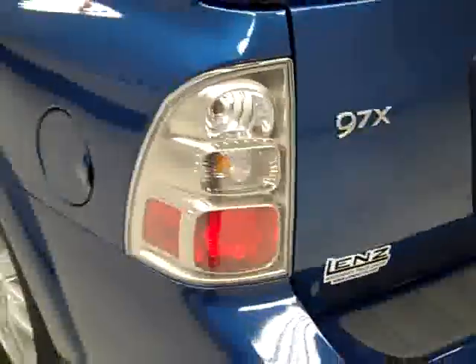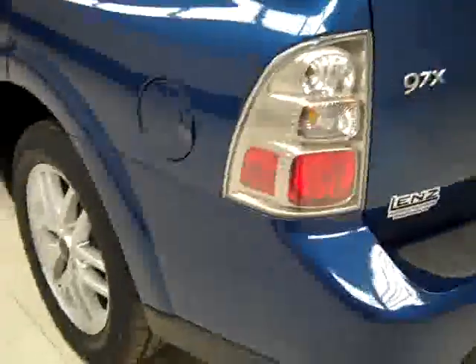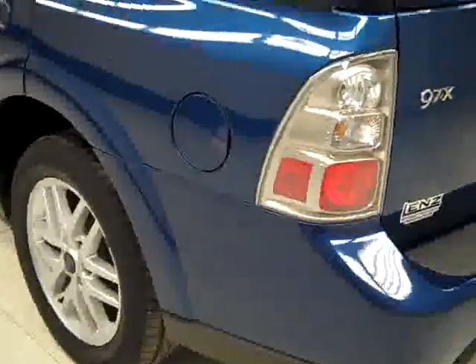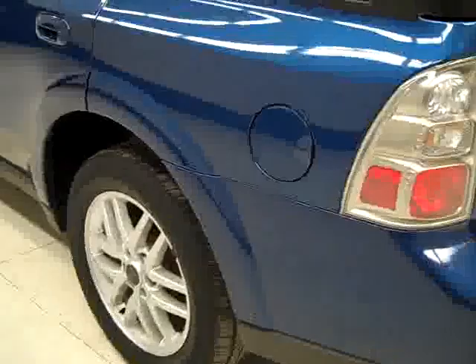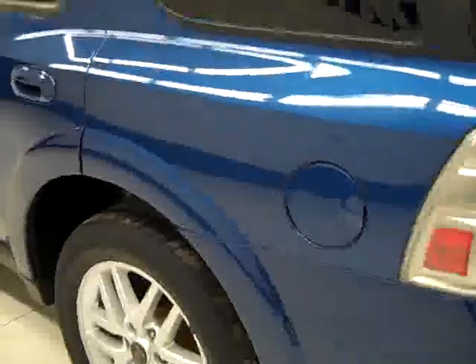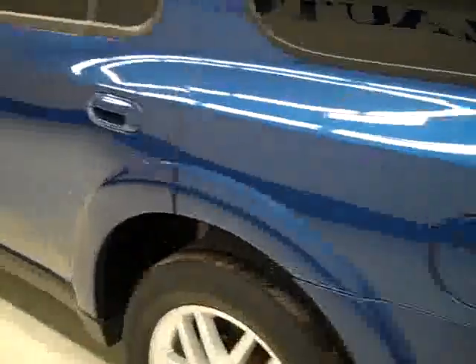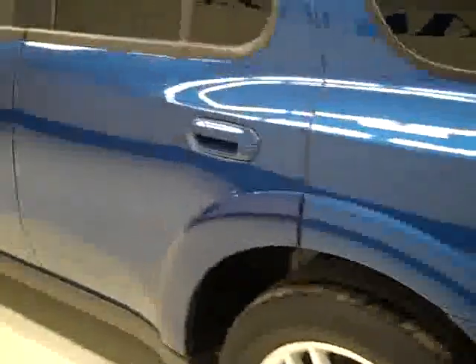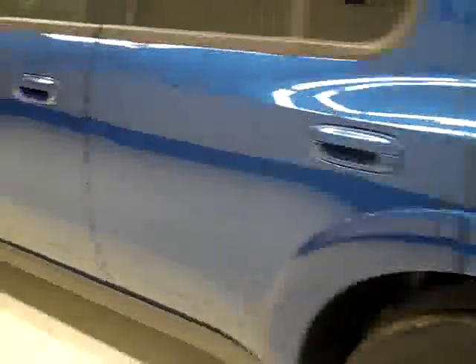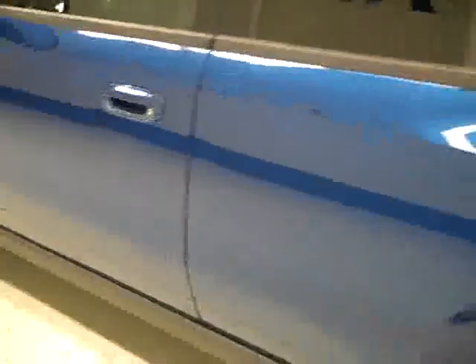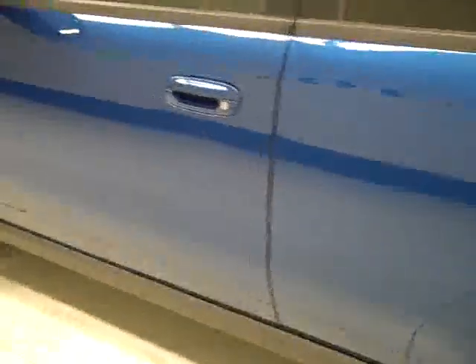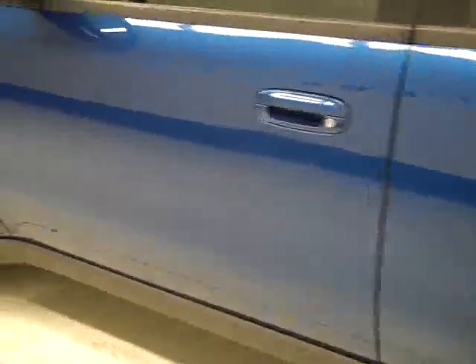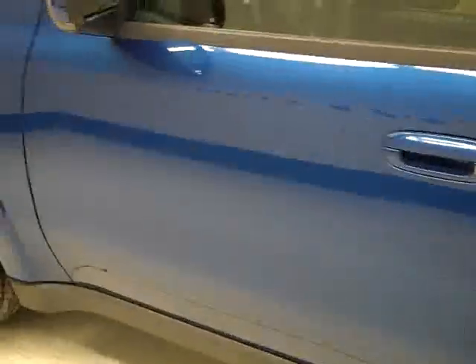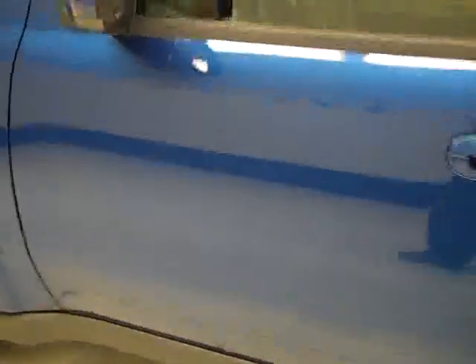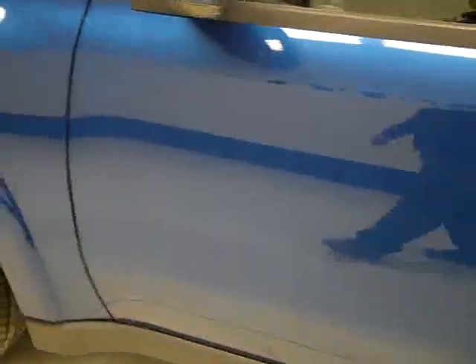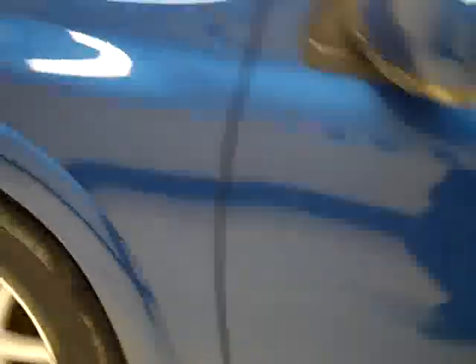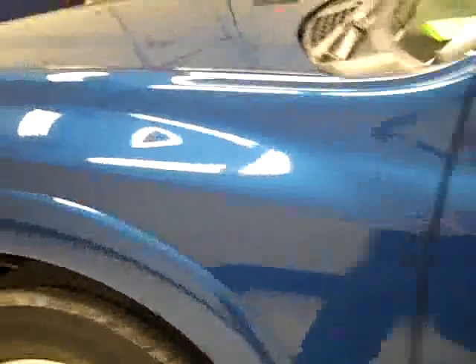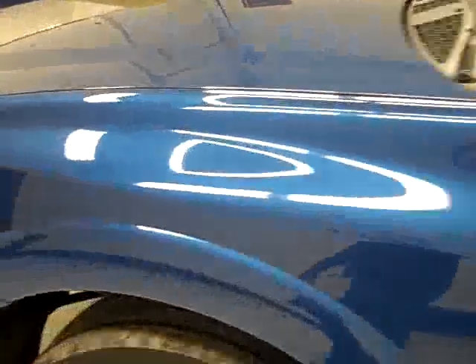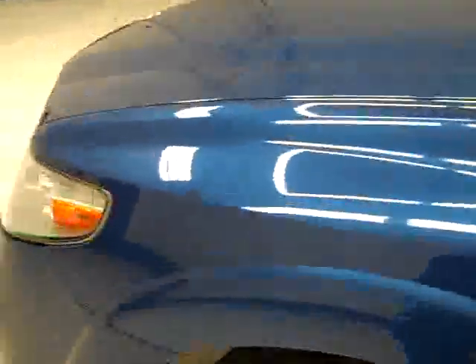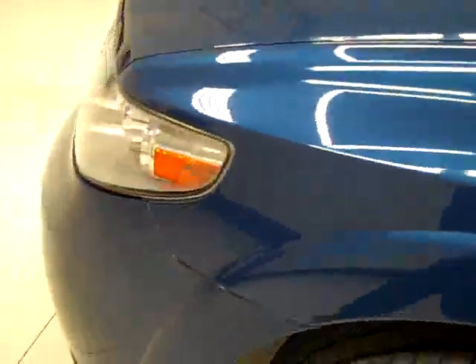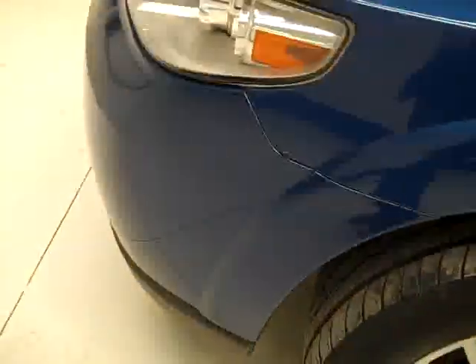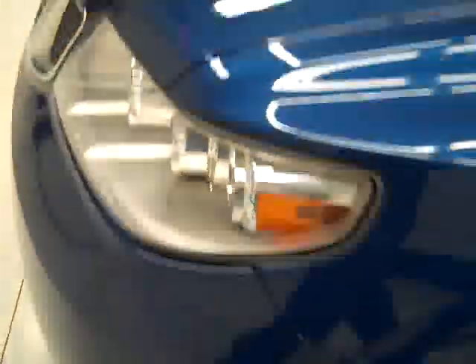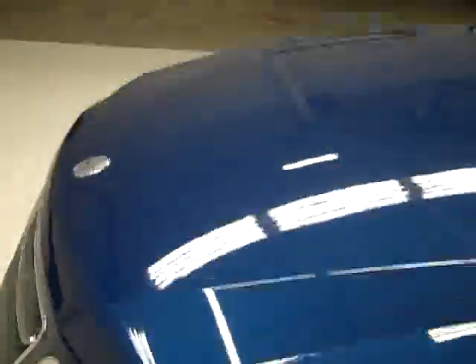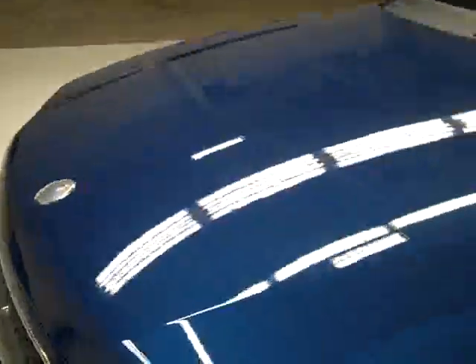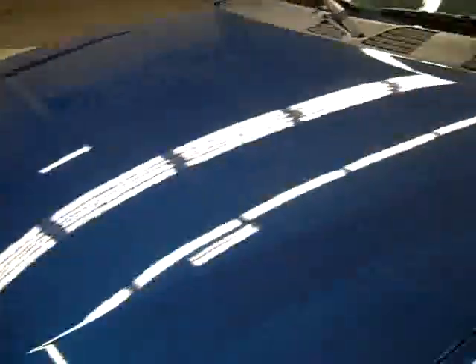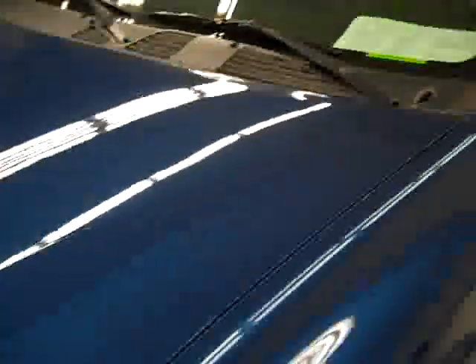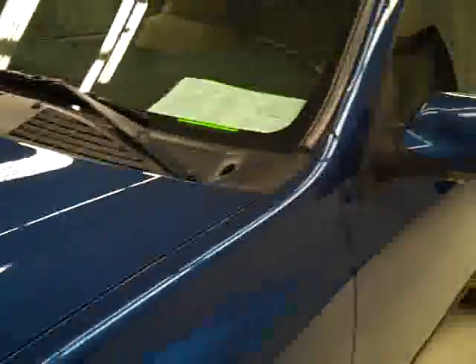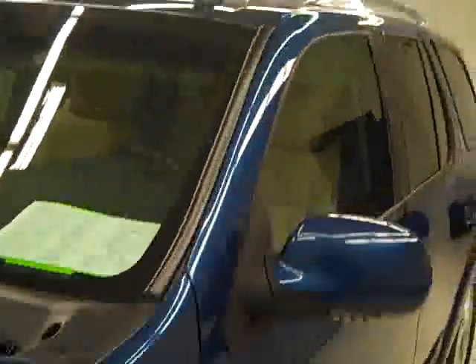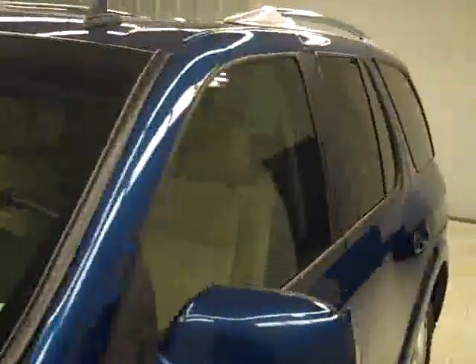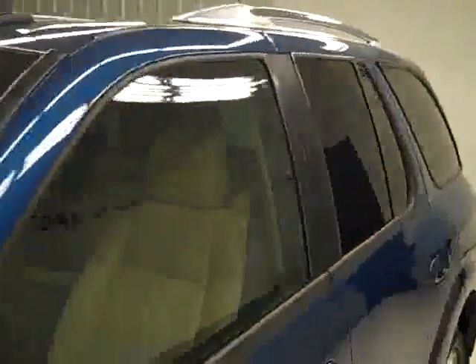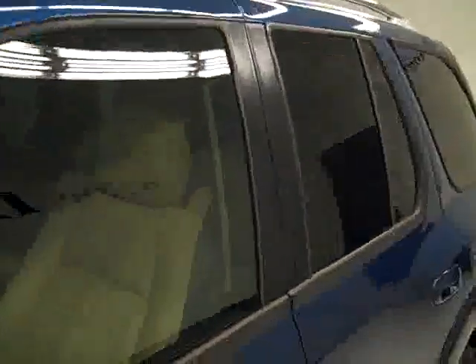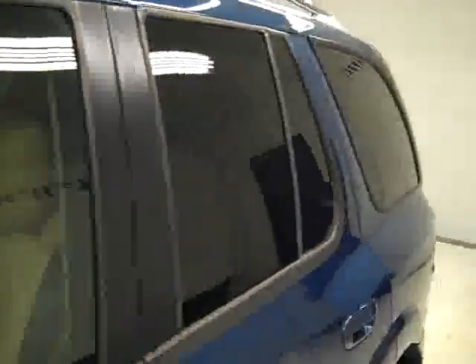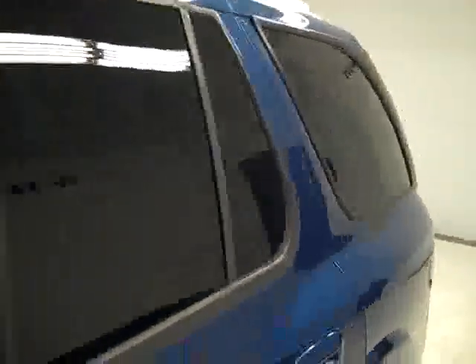Going down this side, again very clean shiny paint. I'm not seeing any dents, dings, or scratches at all over here. Nice and clean too. Alright, the body on this vehicle is in good shape.